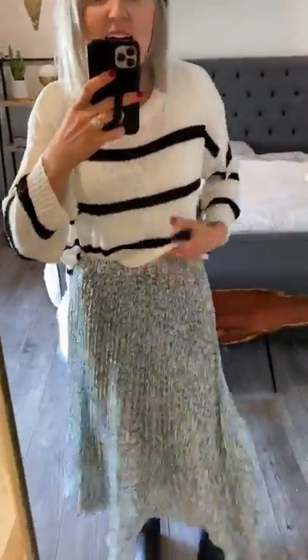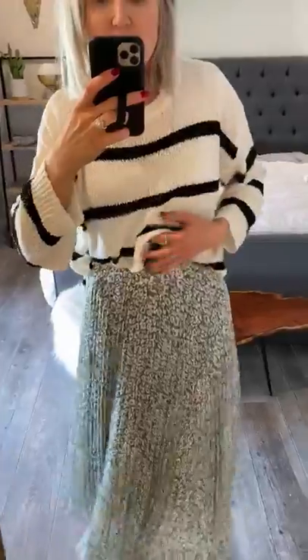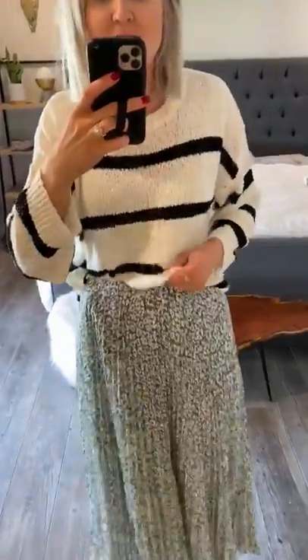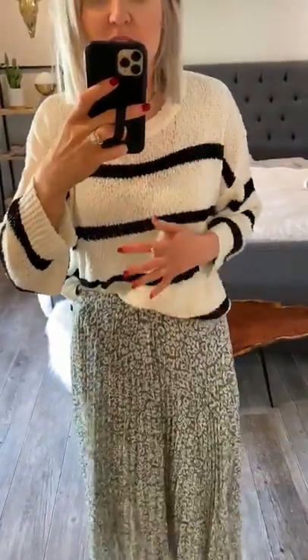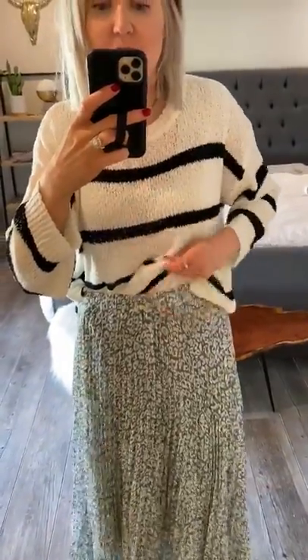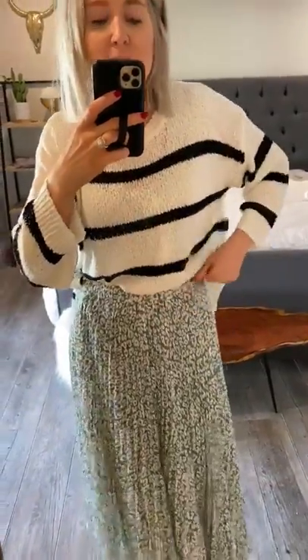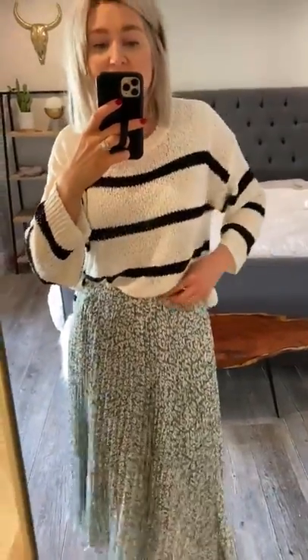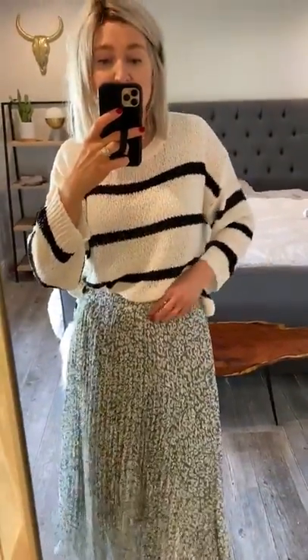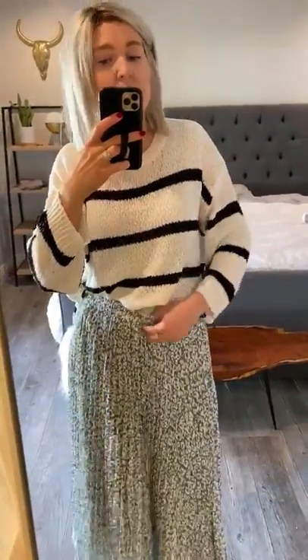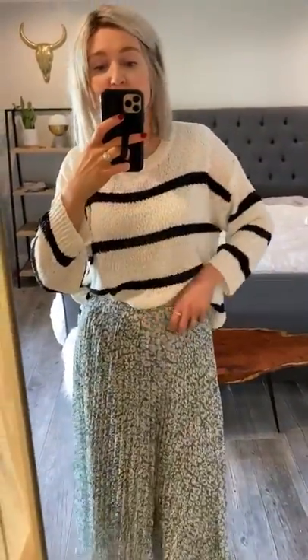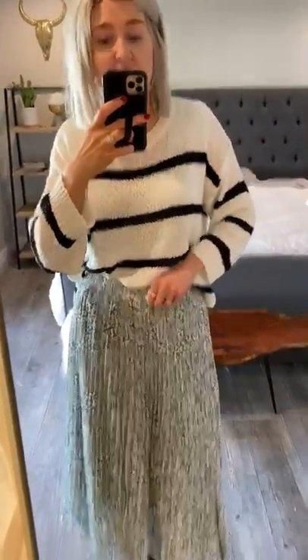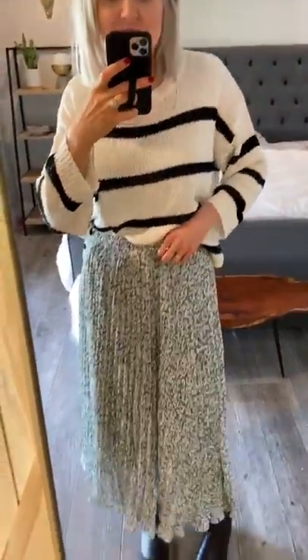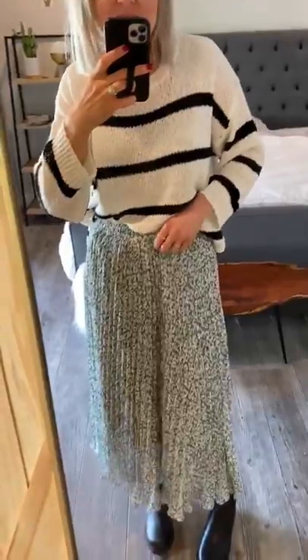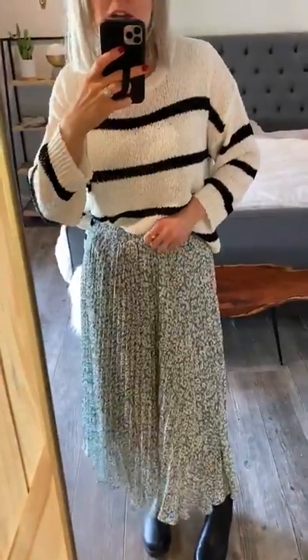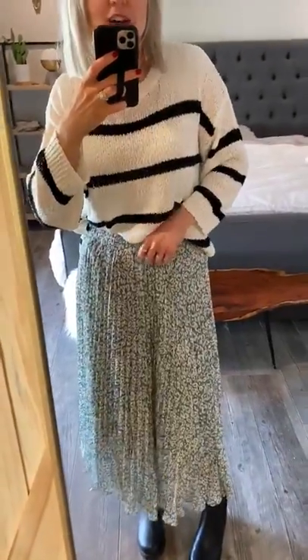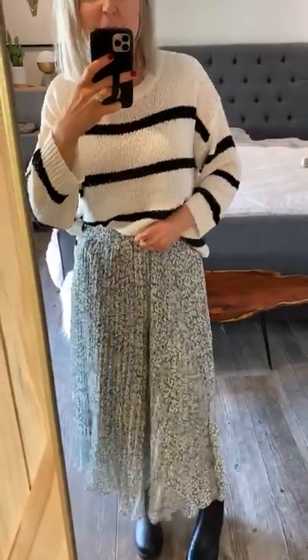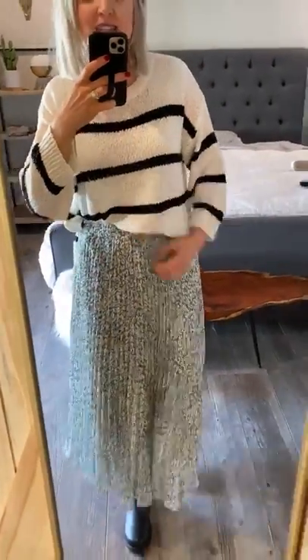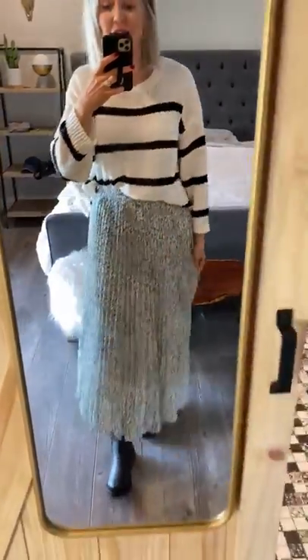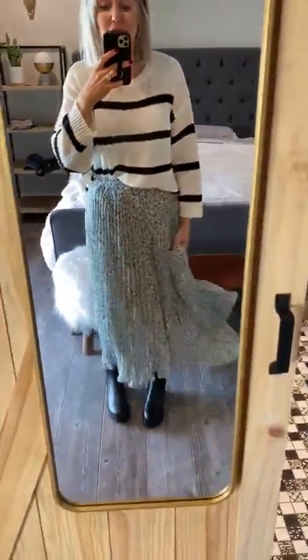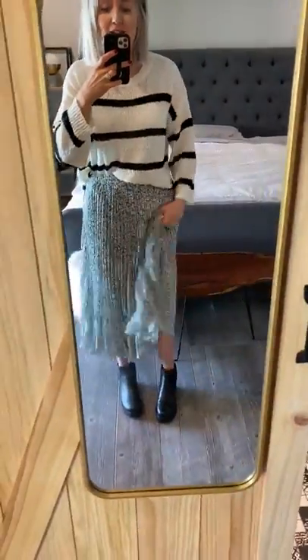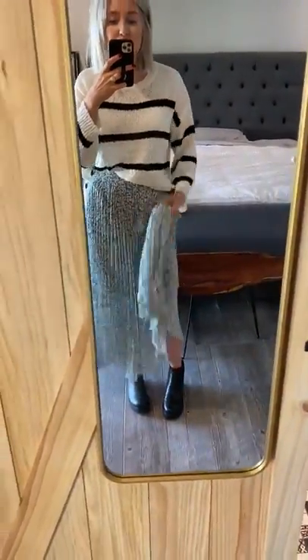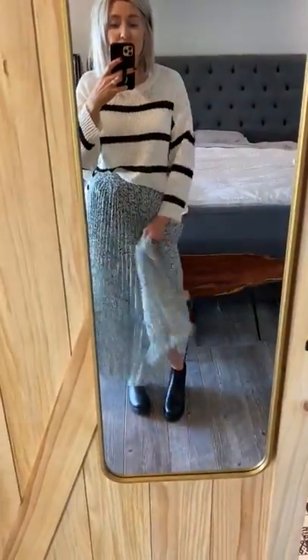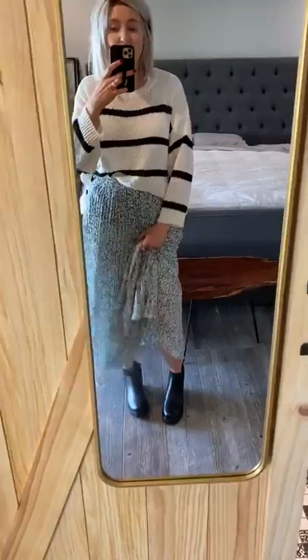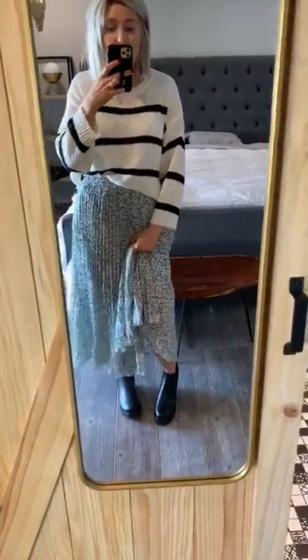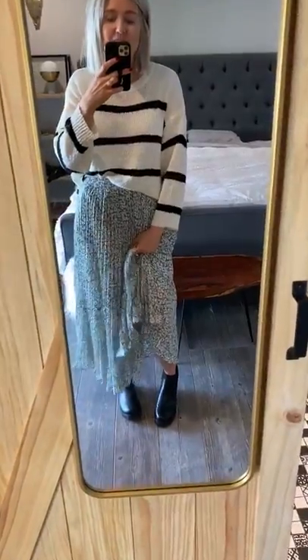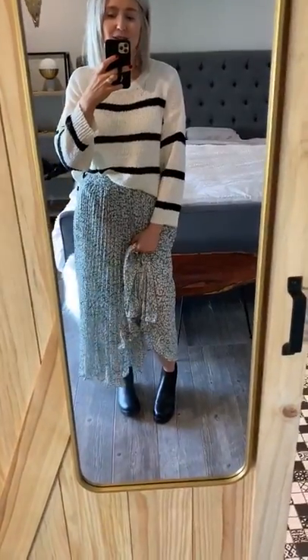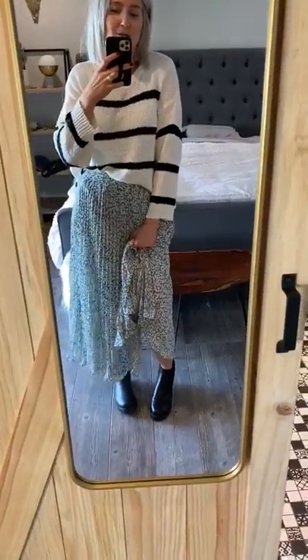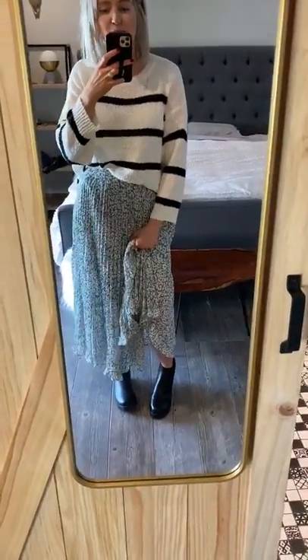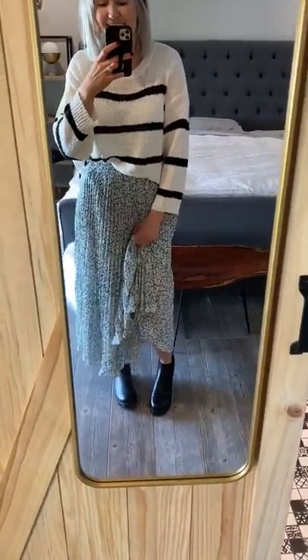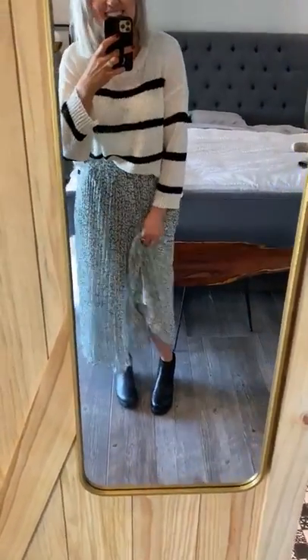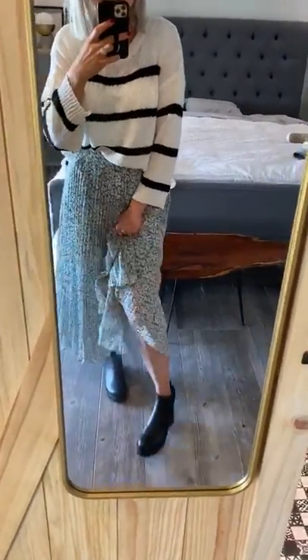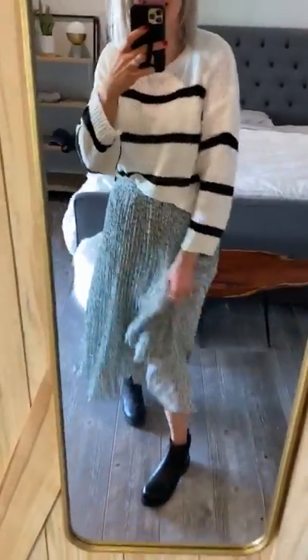I paired it with this really light sweater, but honestly you could do like one of our everyday tees. You could dress this up or dress it down however you wanted. This skirt would be really cute with some clogs — that was like my other option. I was like, oh, should I do the clogs?